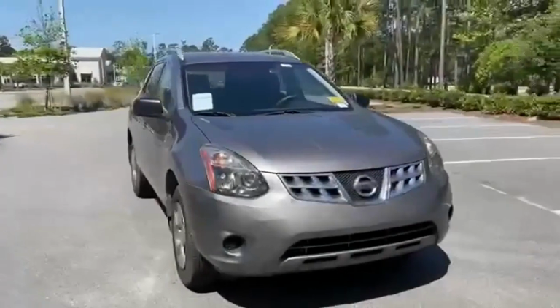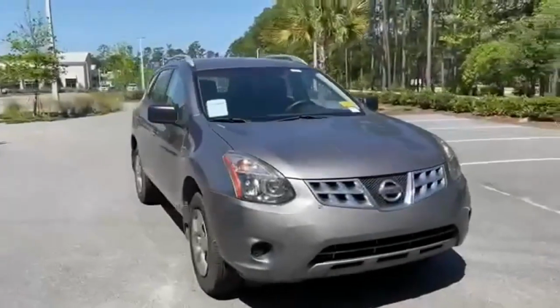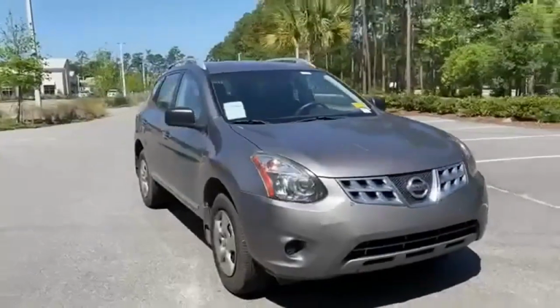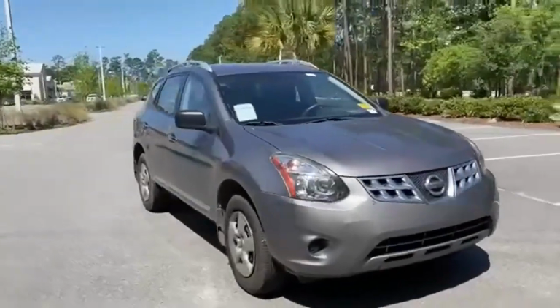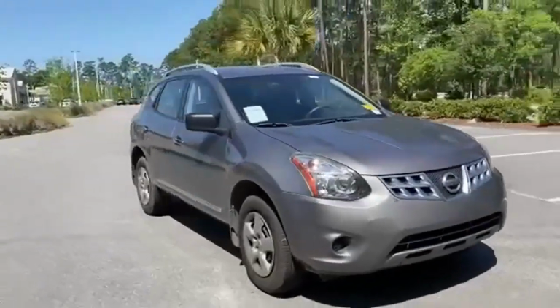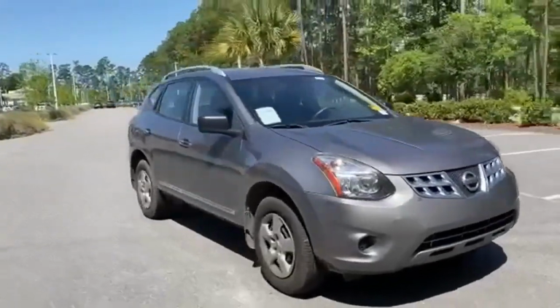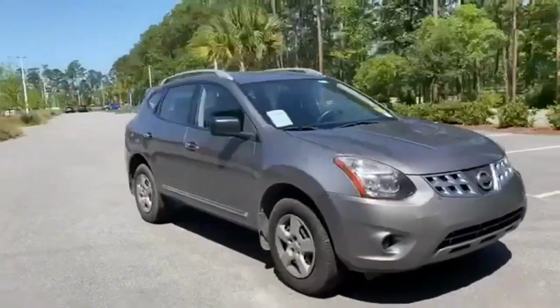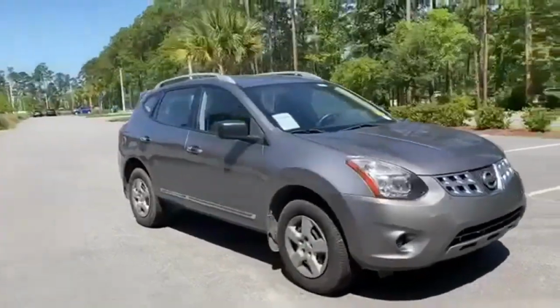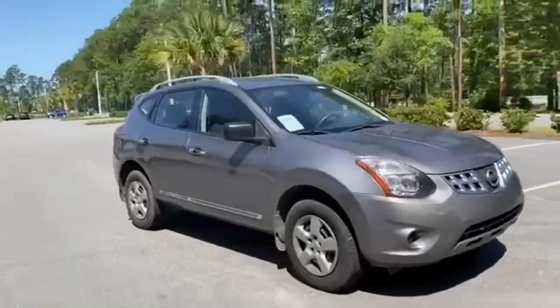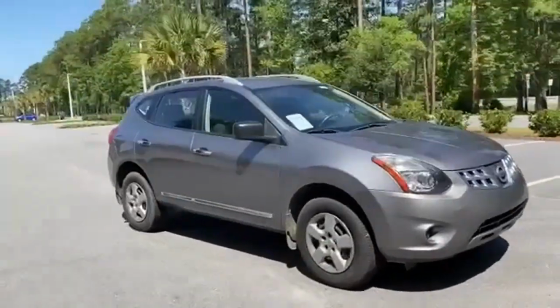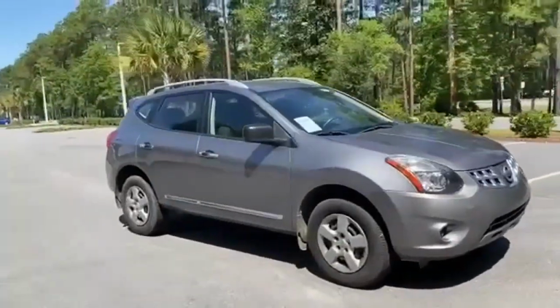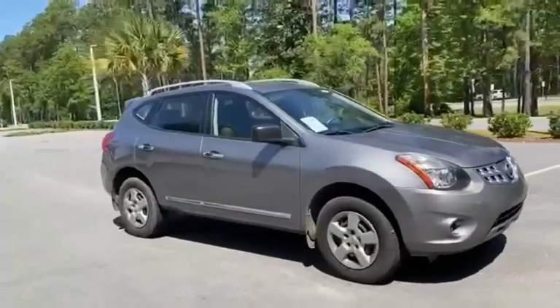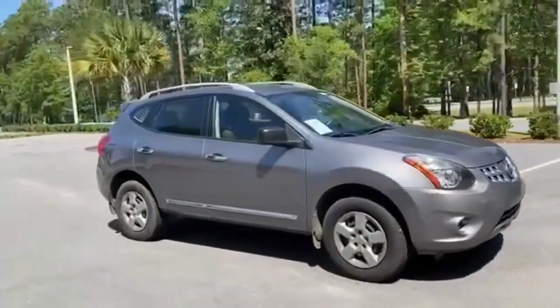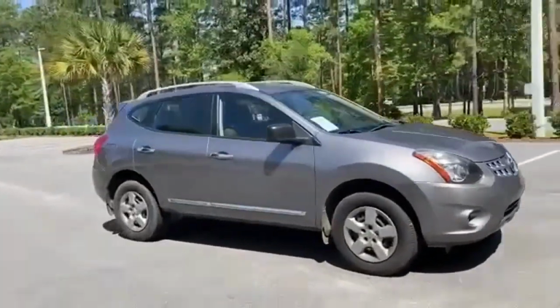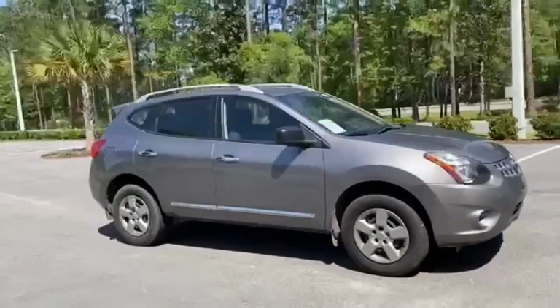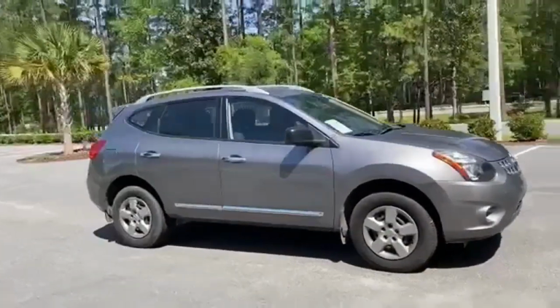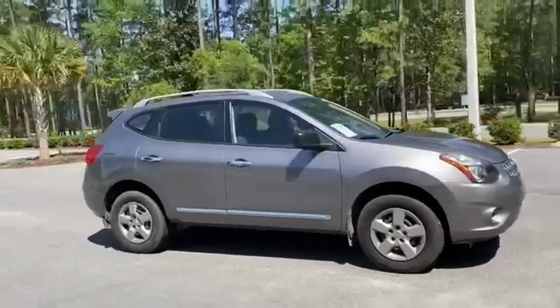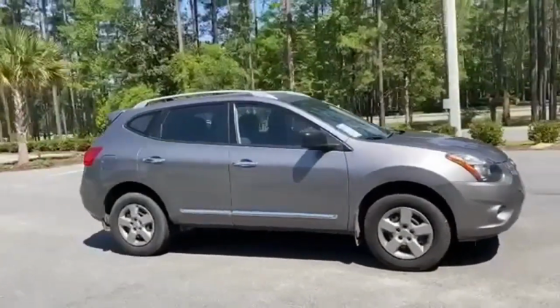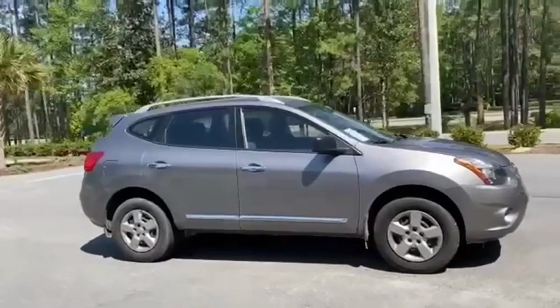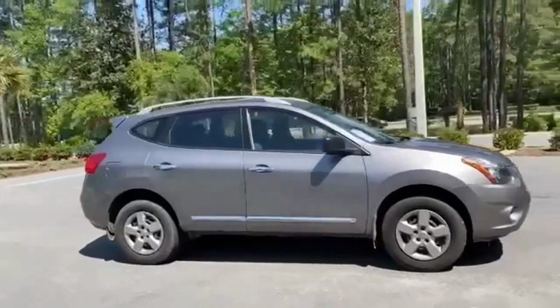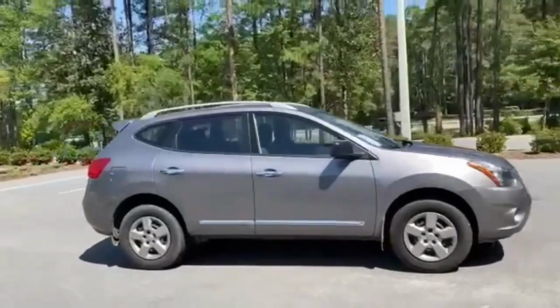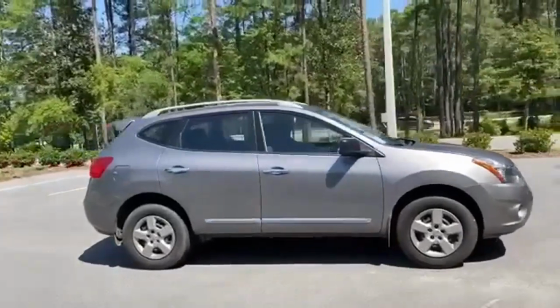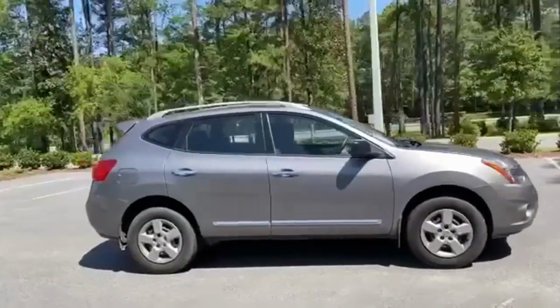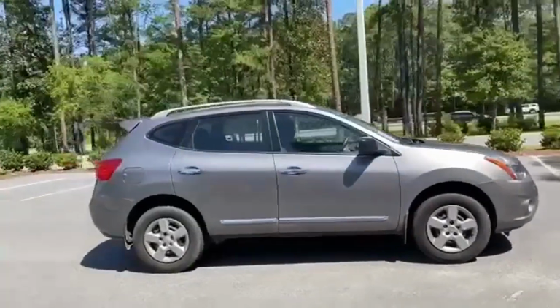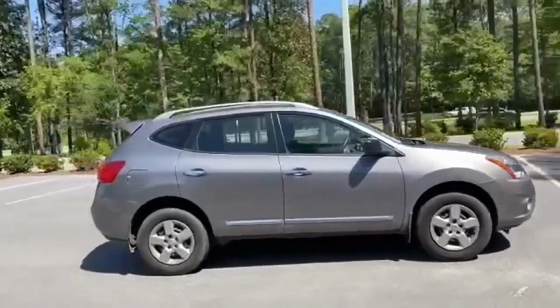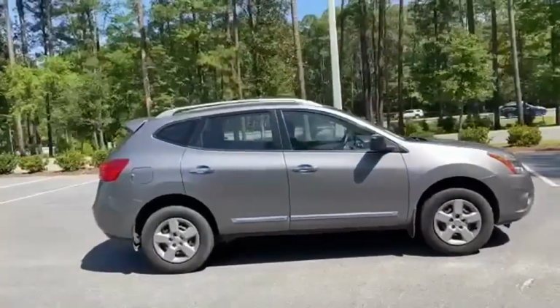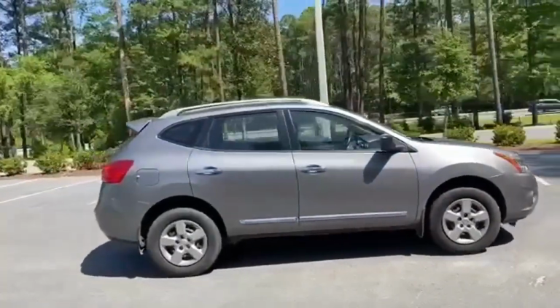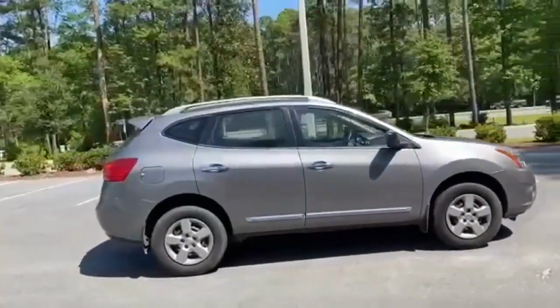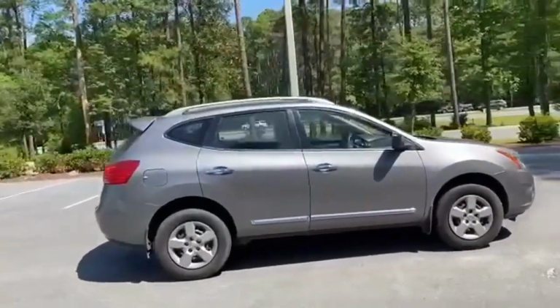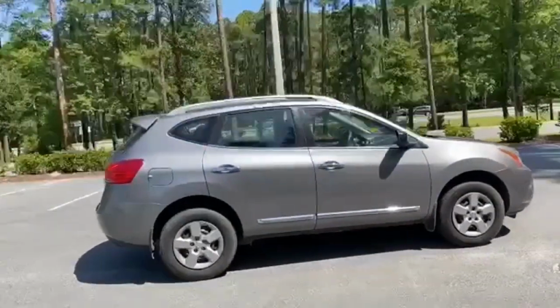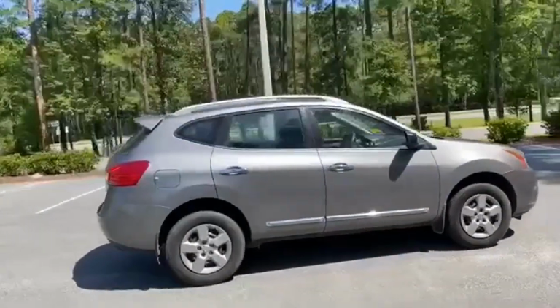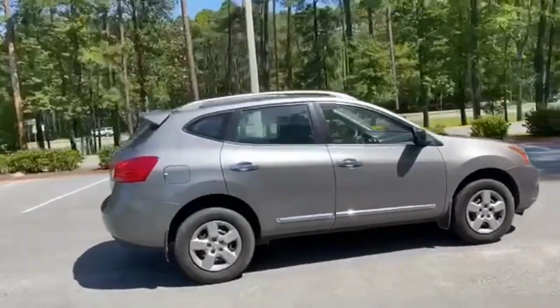Here's a 2015 Nissan Rogue Select. Built for the human race, it comes with great features you'll love.